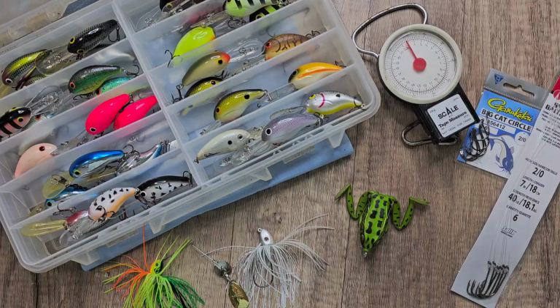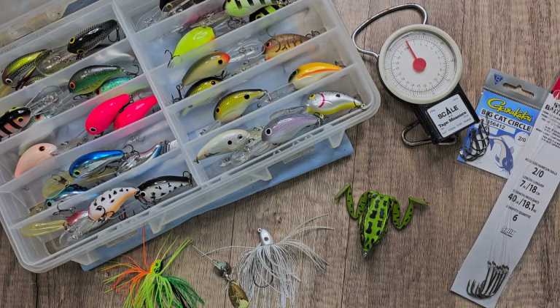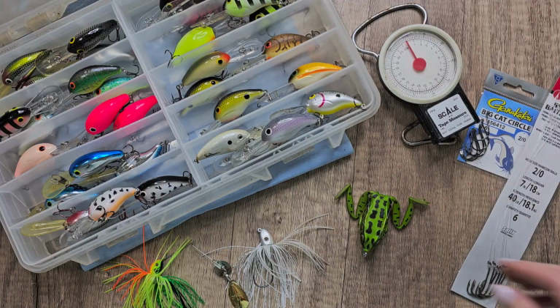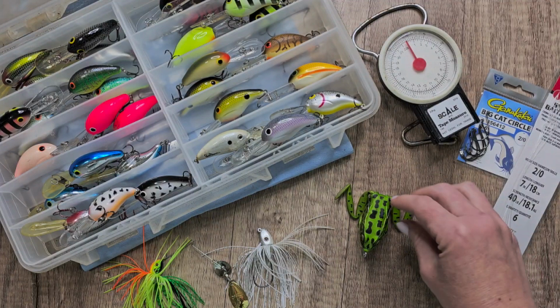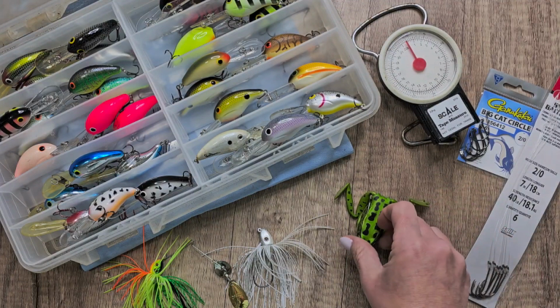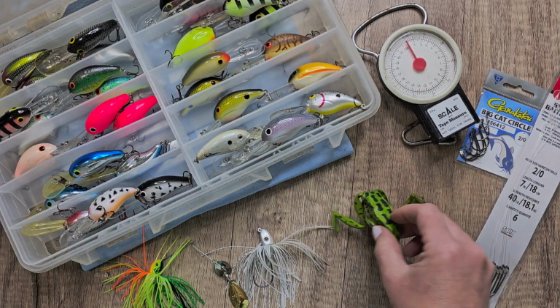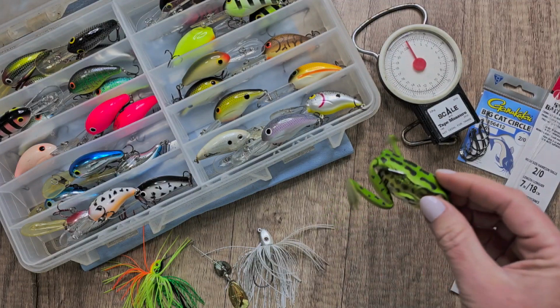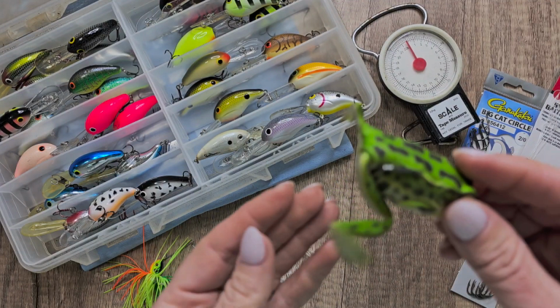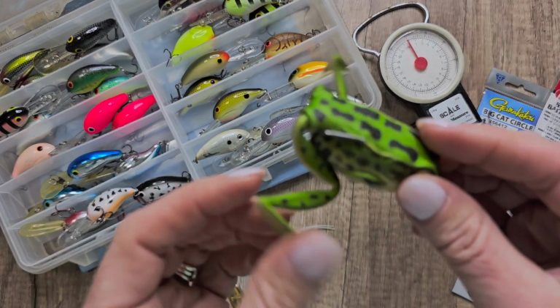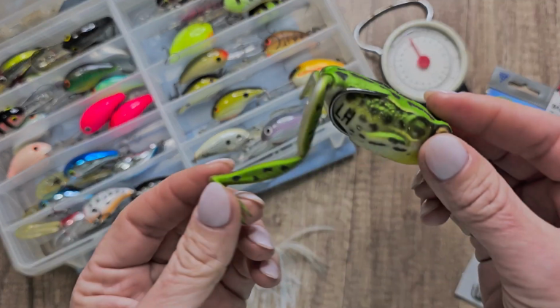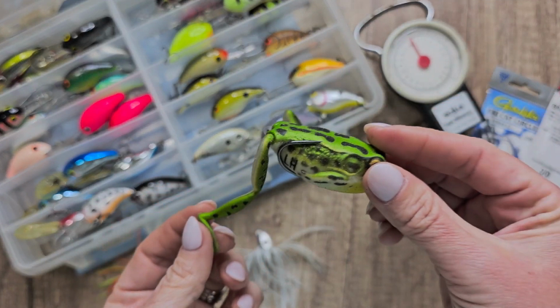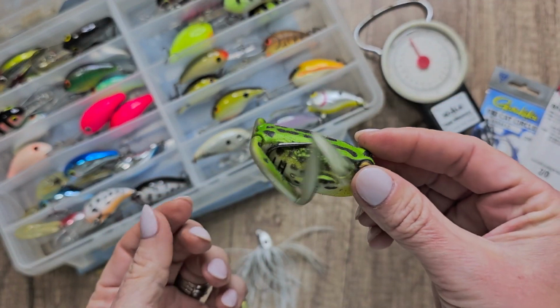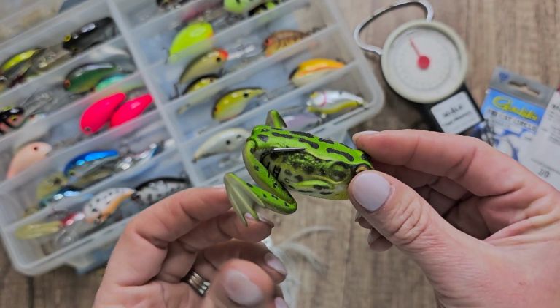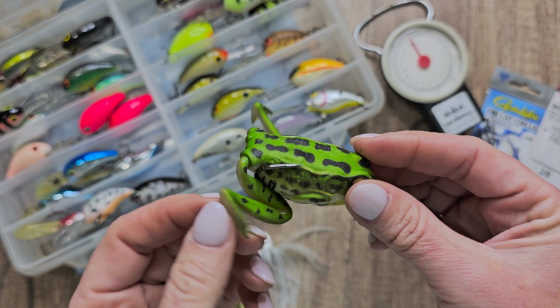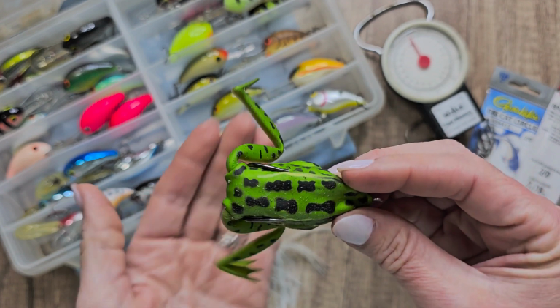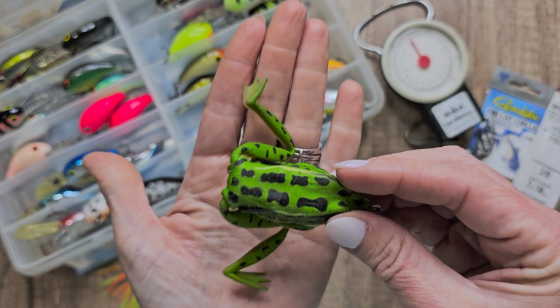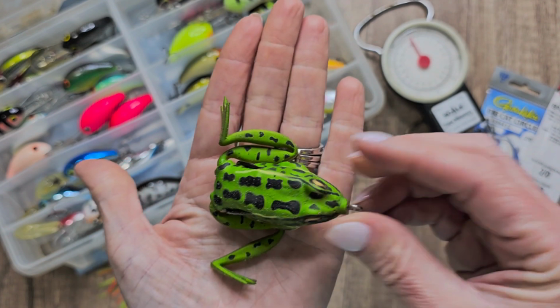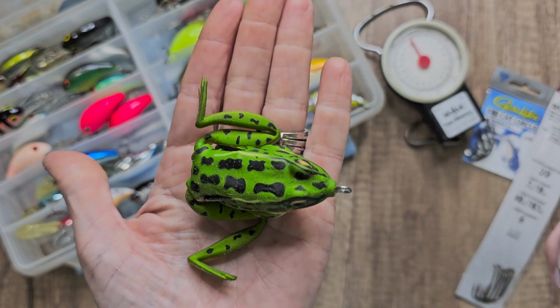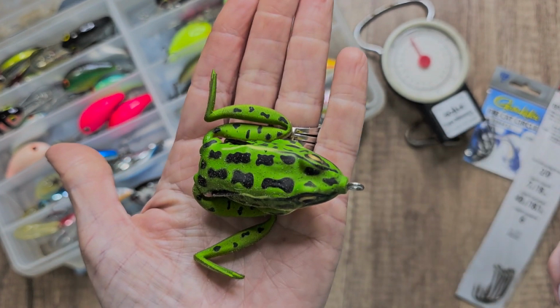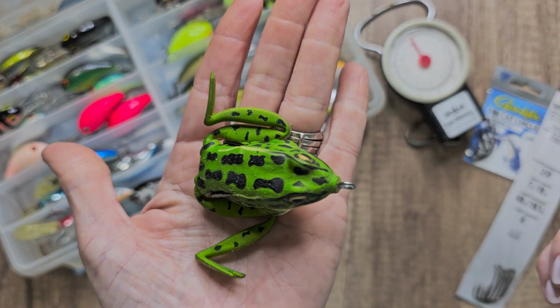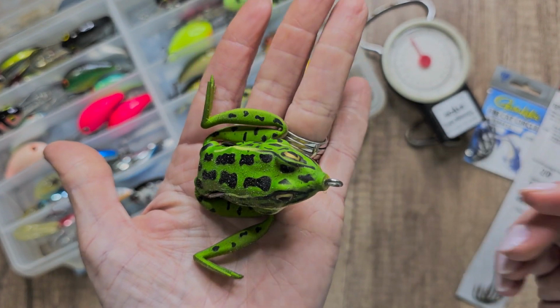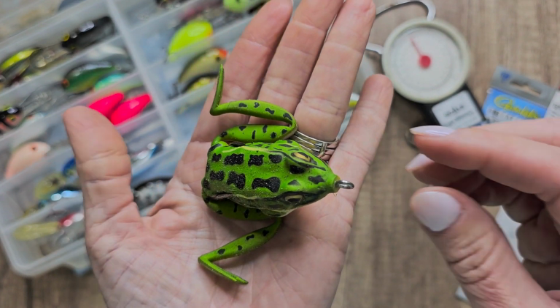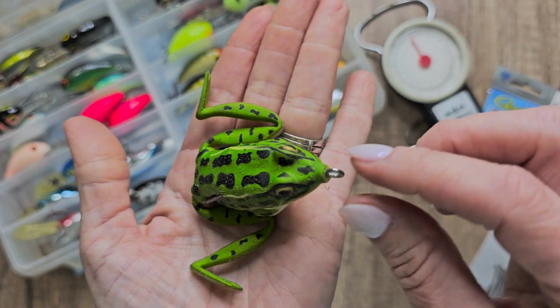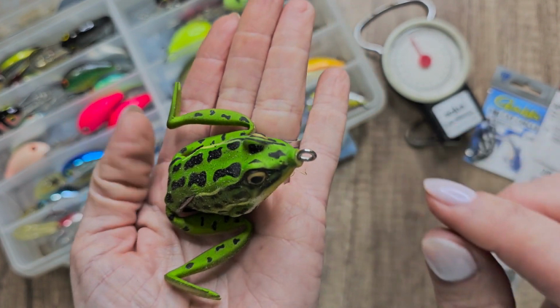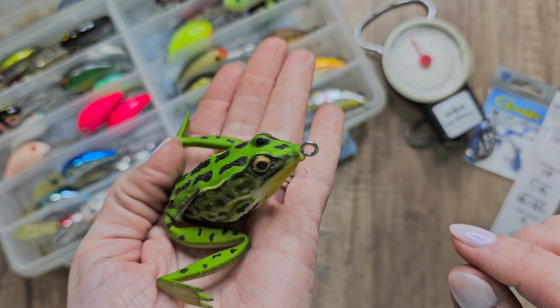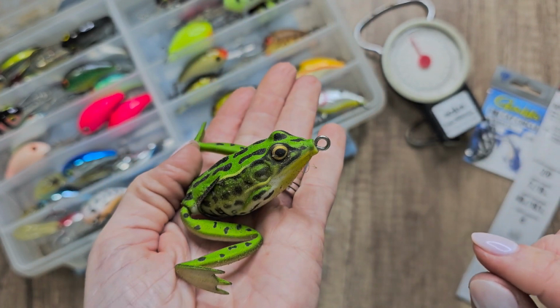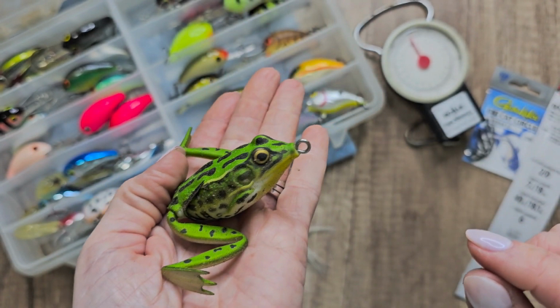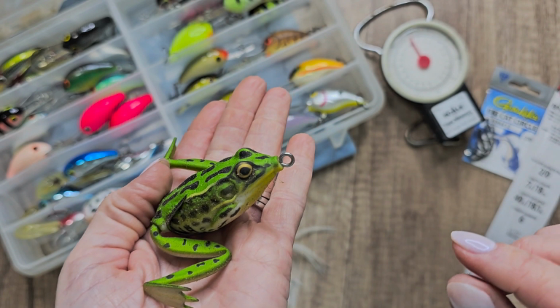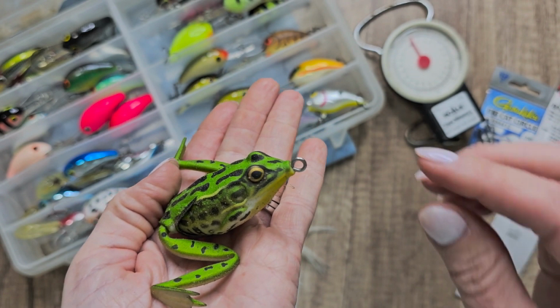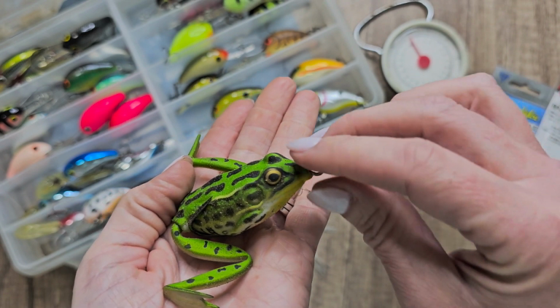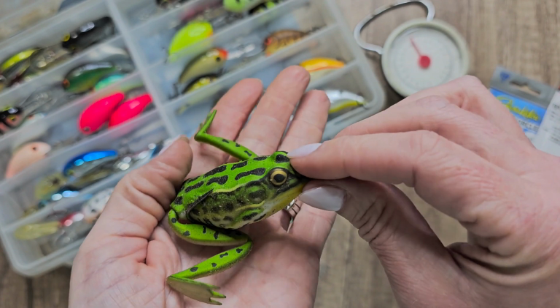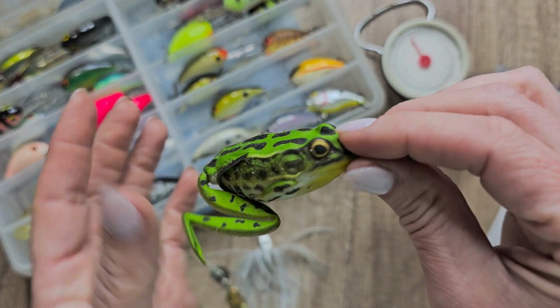This is the Lunker Hunt the Frog Lure for Bass Fishing. This is going to be the pocket frog and the topwater fishing lures — the soft hollow body, the weedless hooks for trout, or the pike in the saltwater and the freshwater.